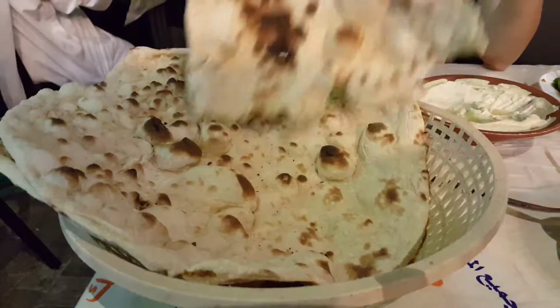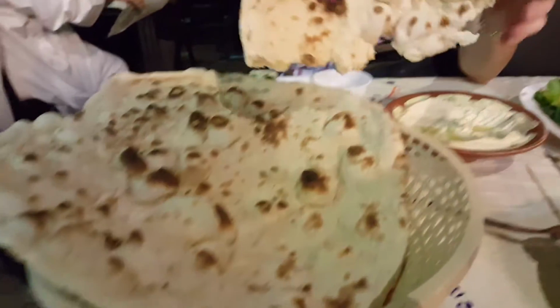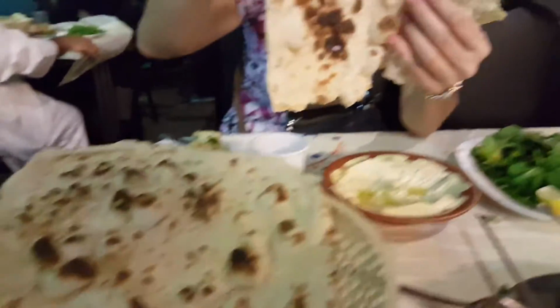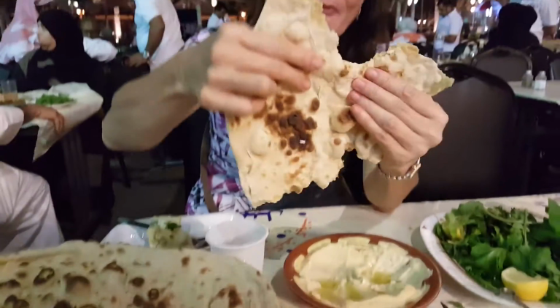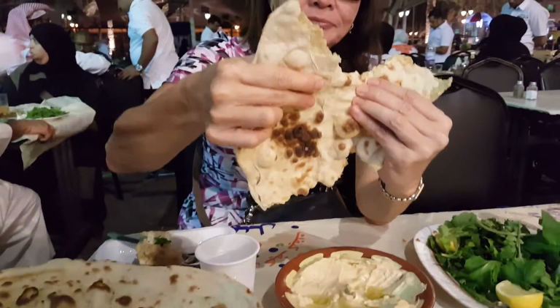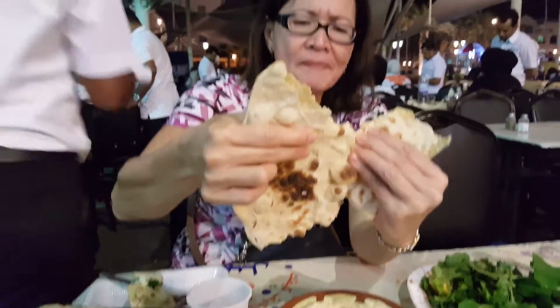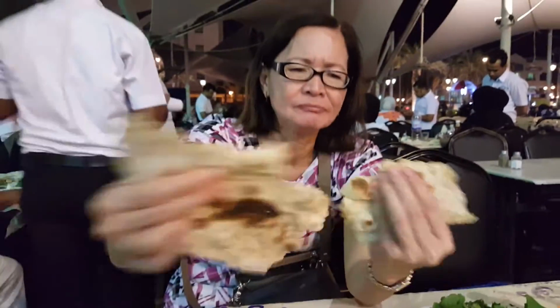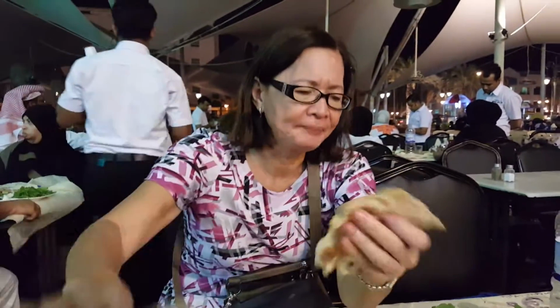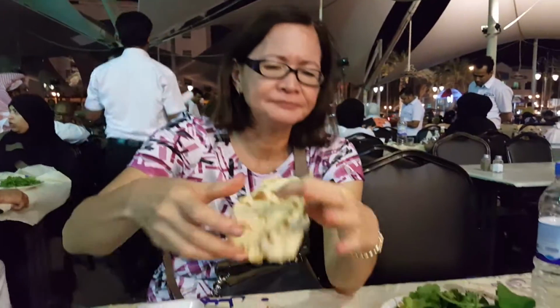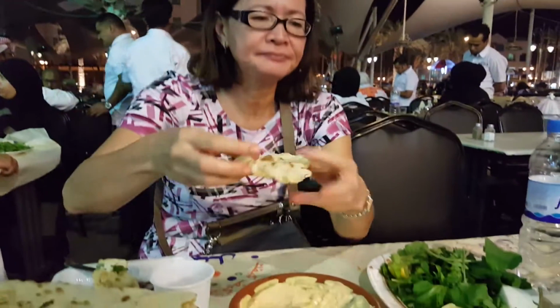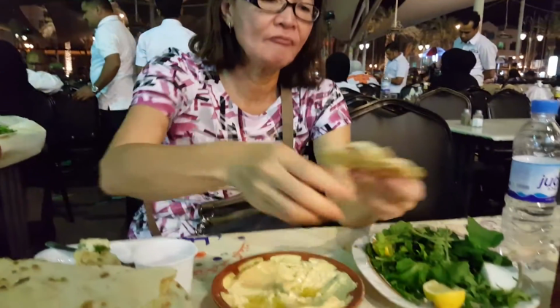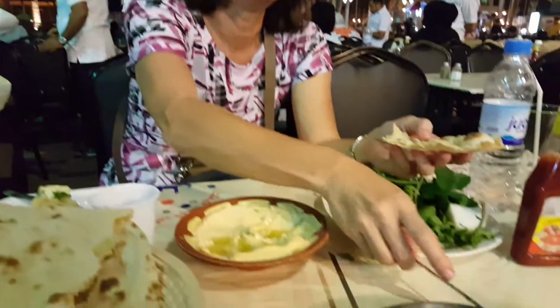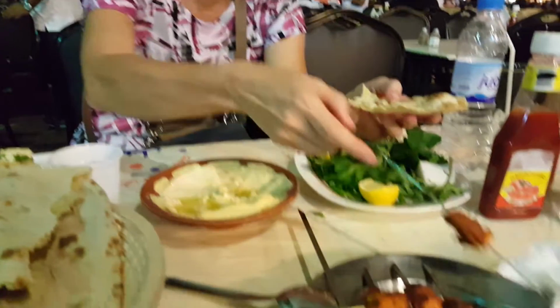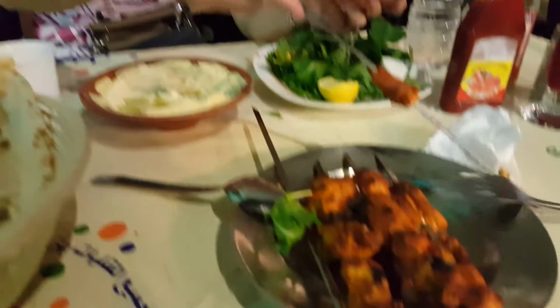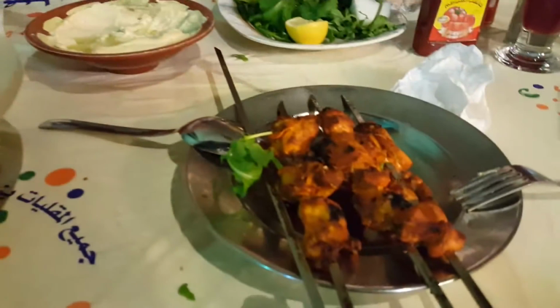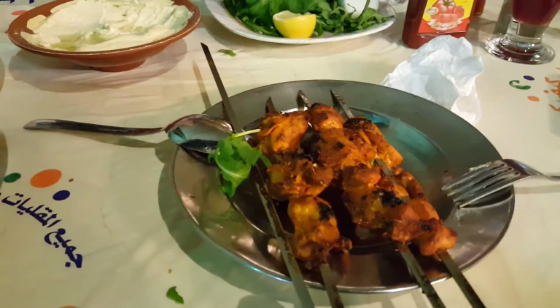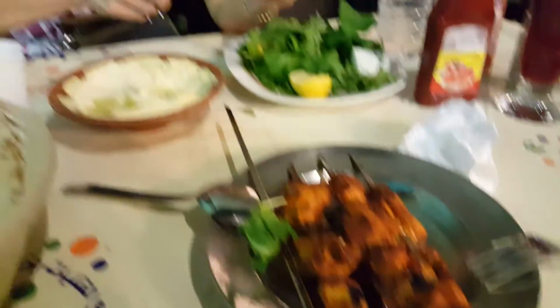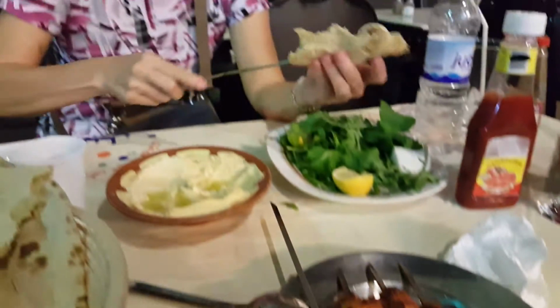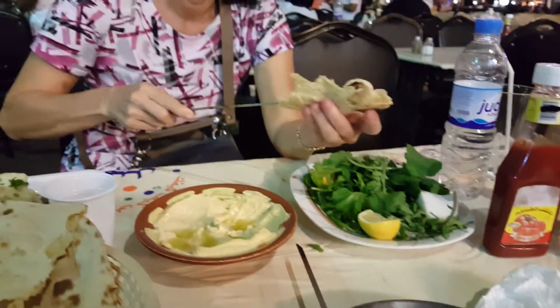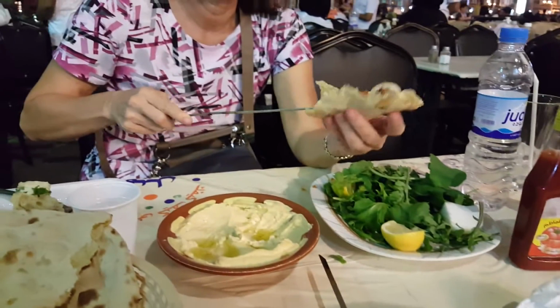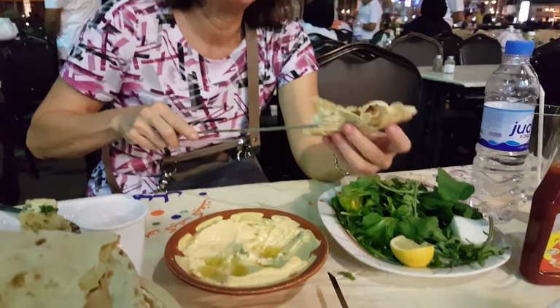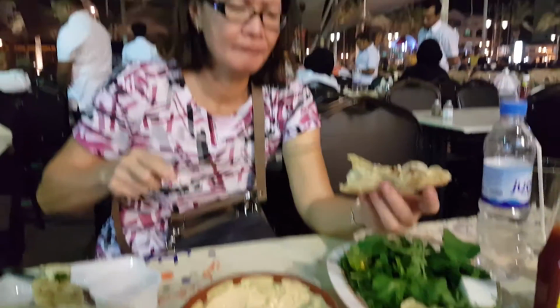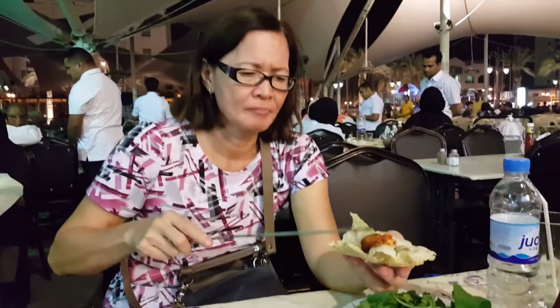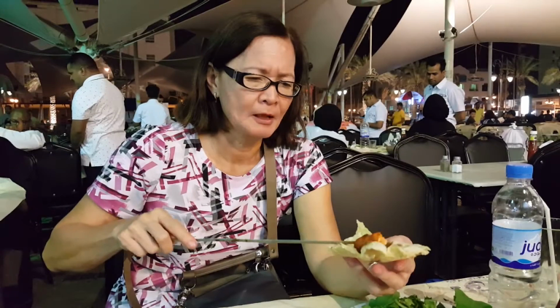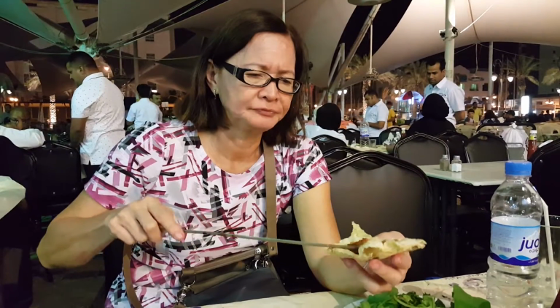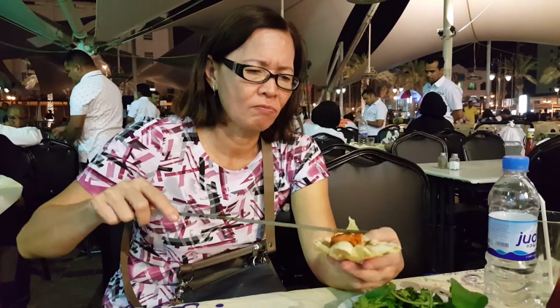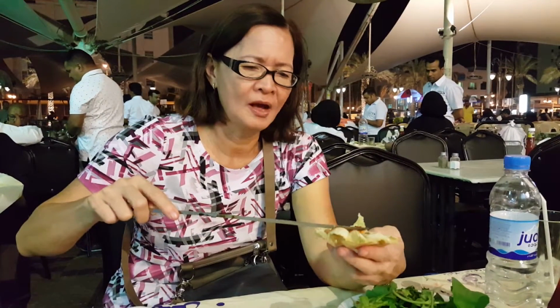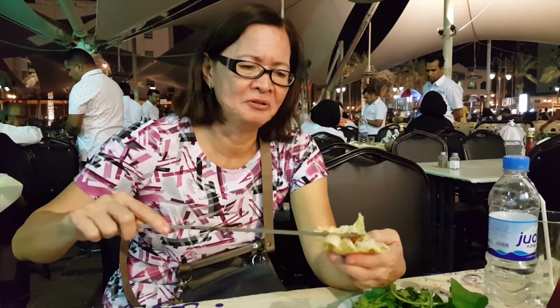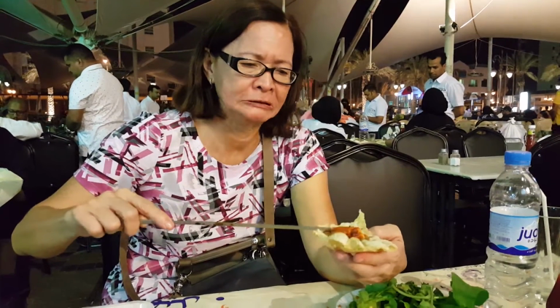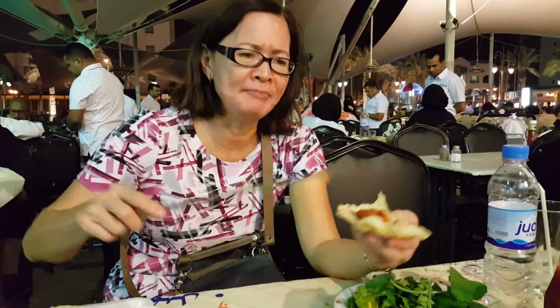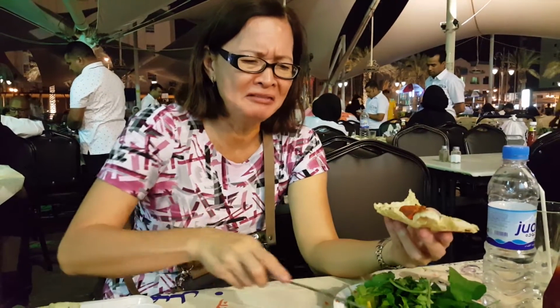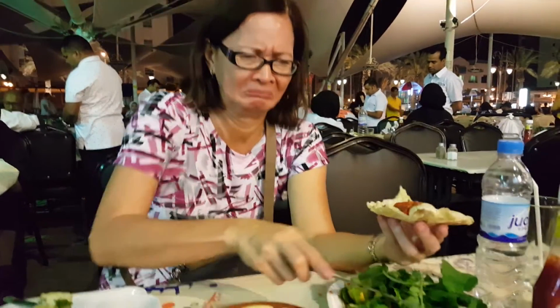So you get the bread, you tear it apart, you put some chicken and then put the chicken on the bread. What's the name of the bread? Arabic bread.